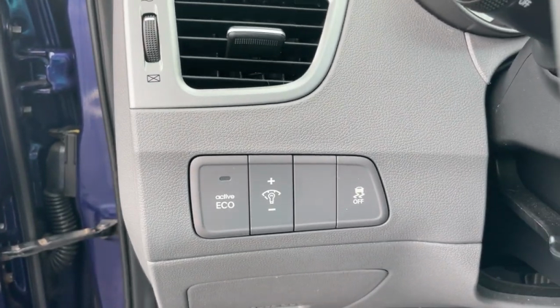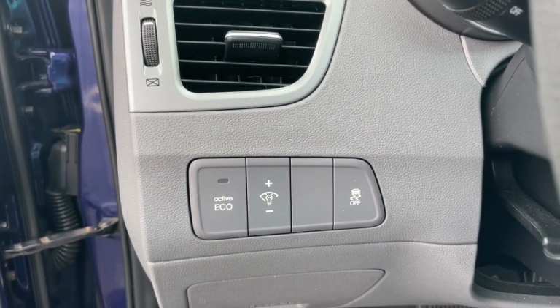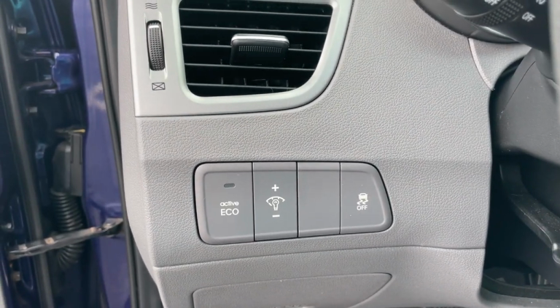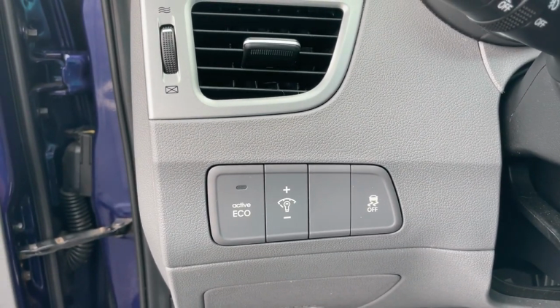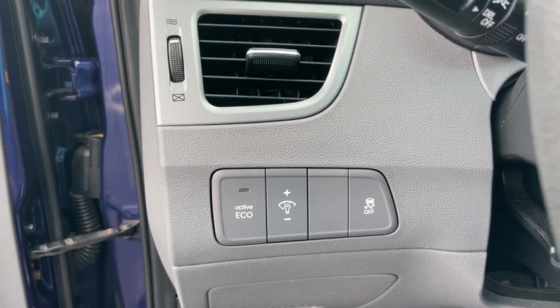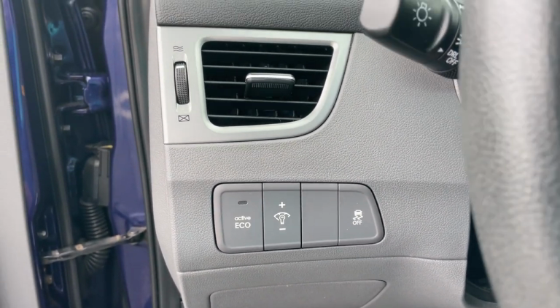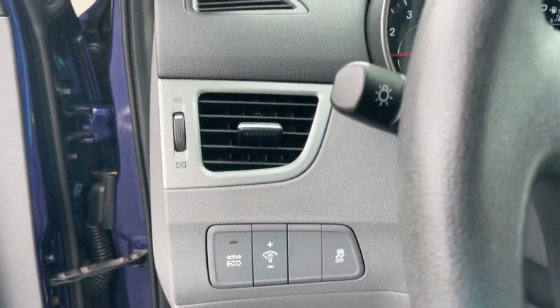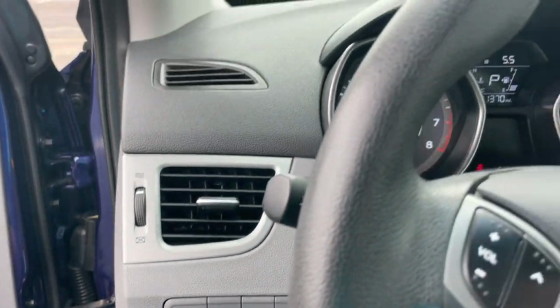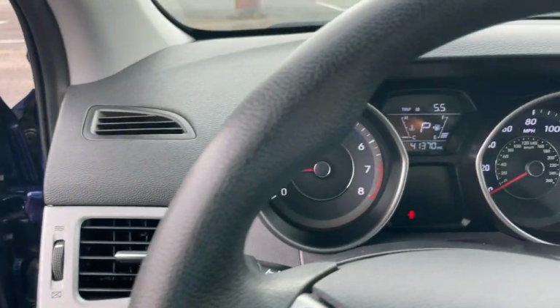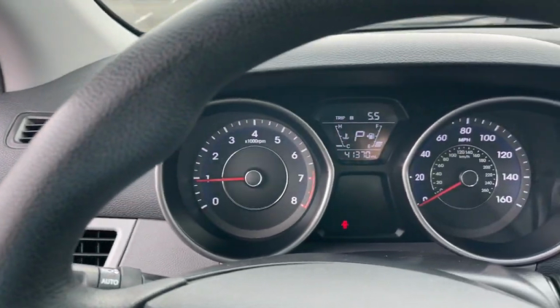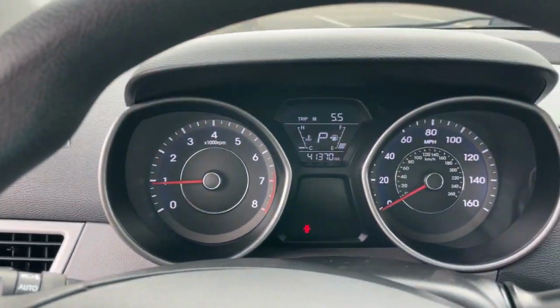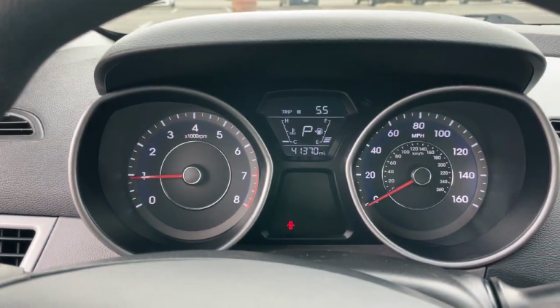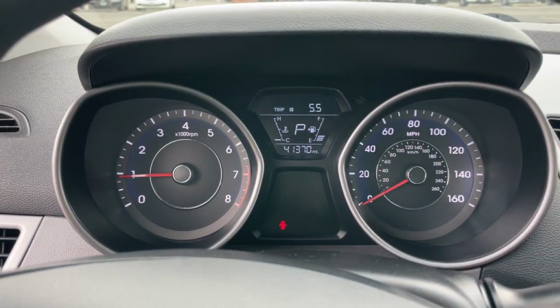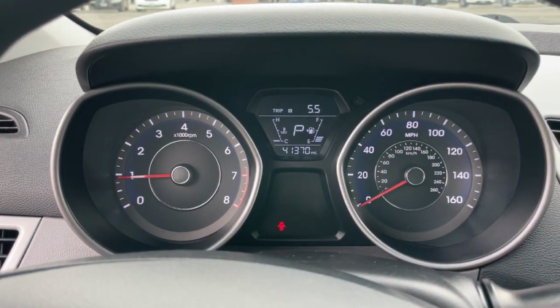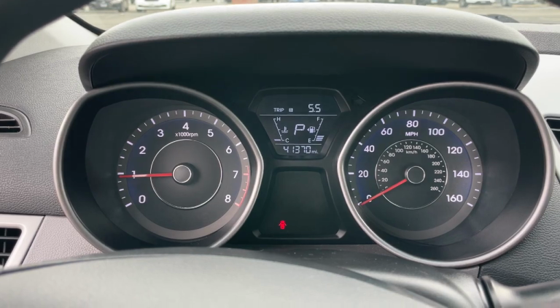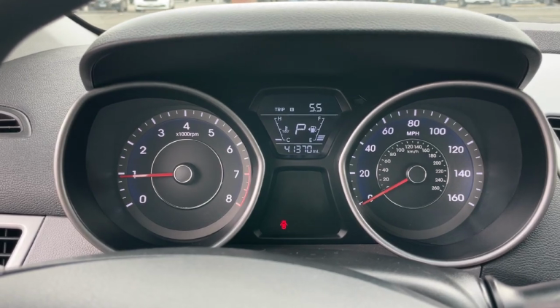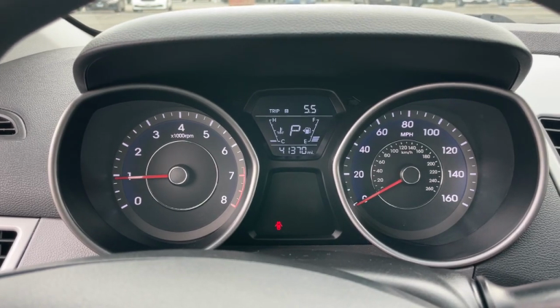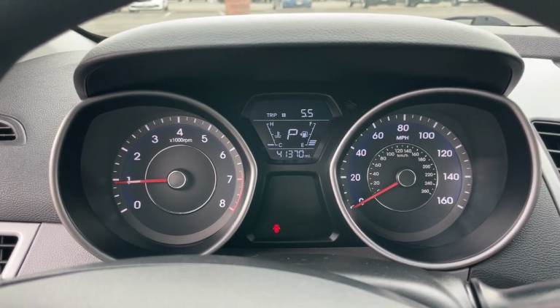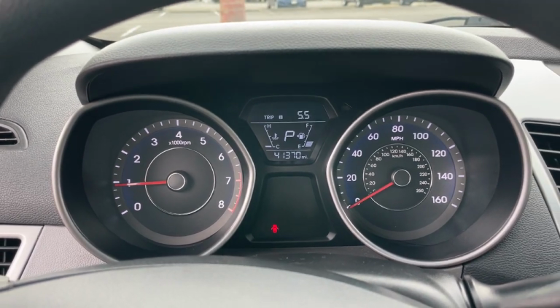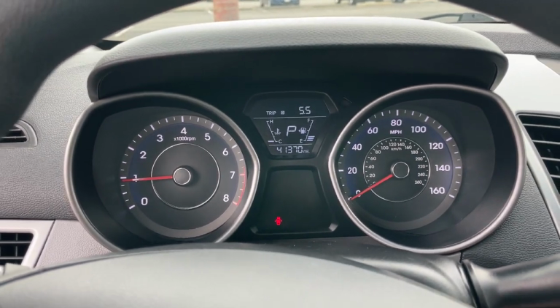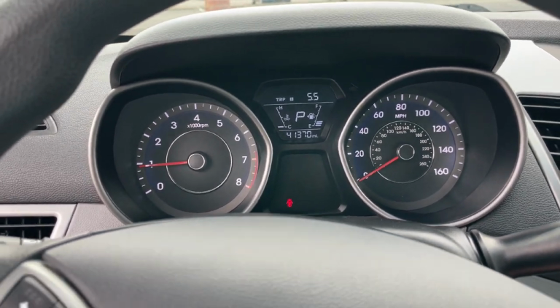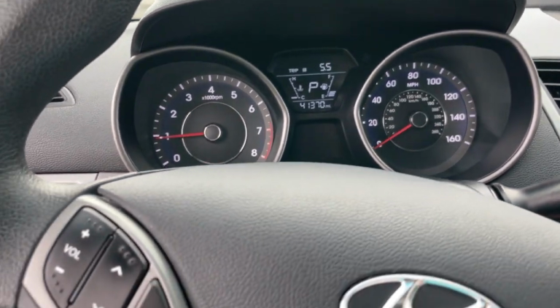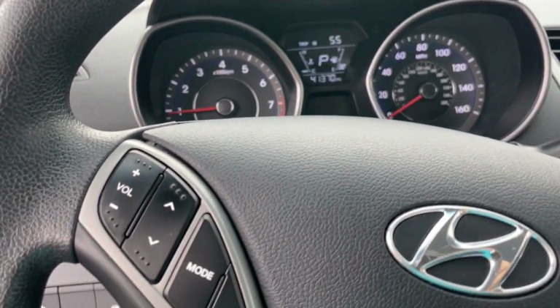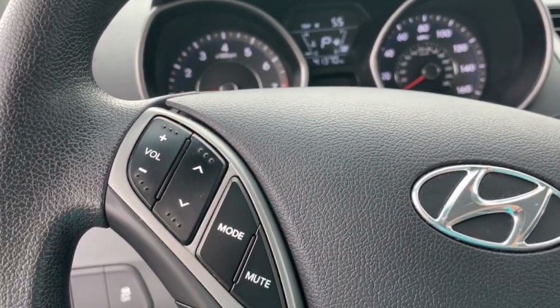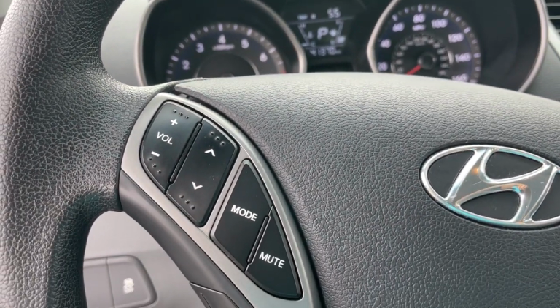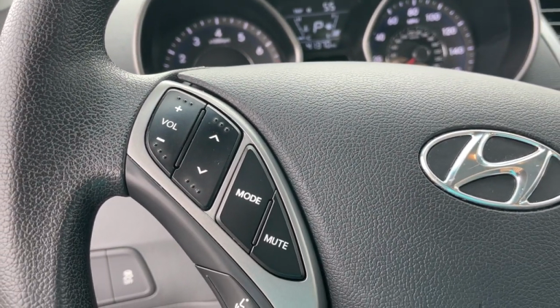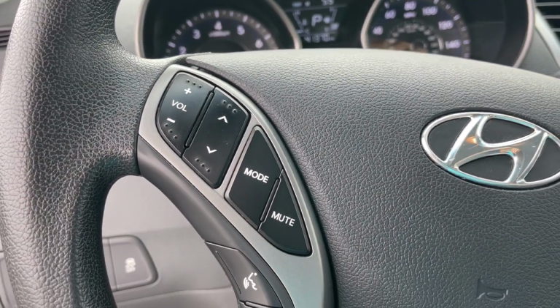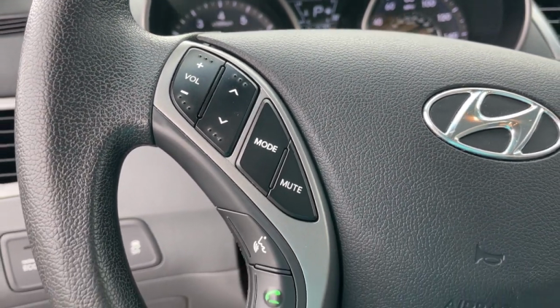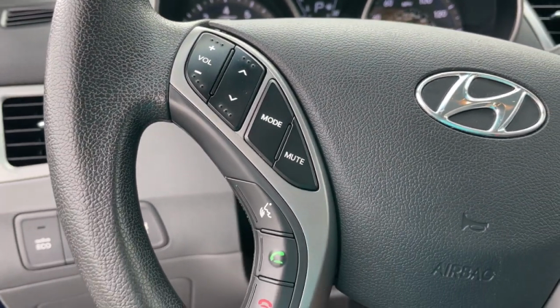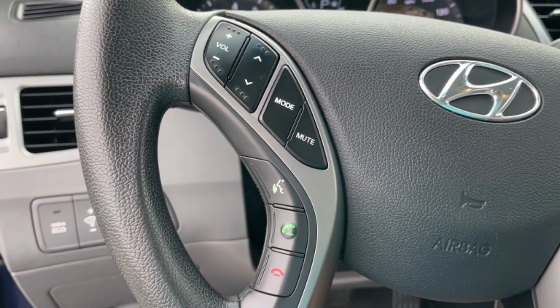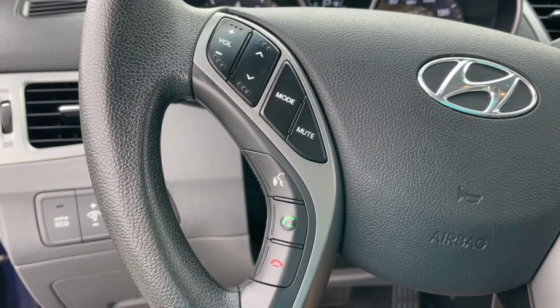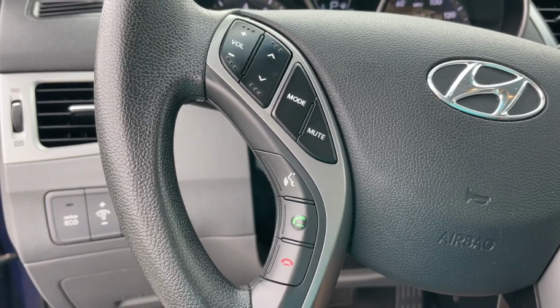Steering wheel audio controls, electronic stability control, trip computer, power windows, bucket seats, four-wheel disc brakes, power steering.